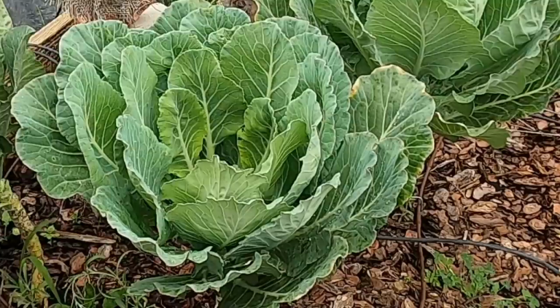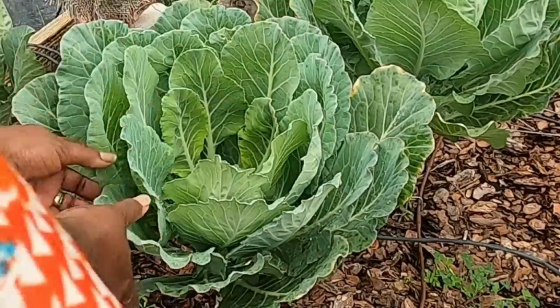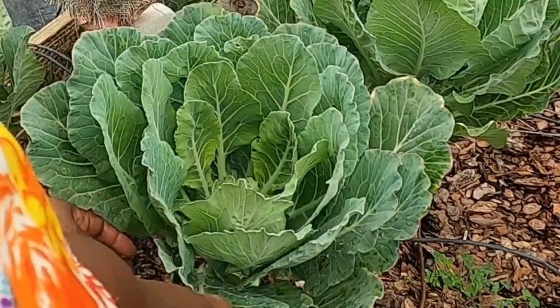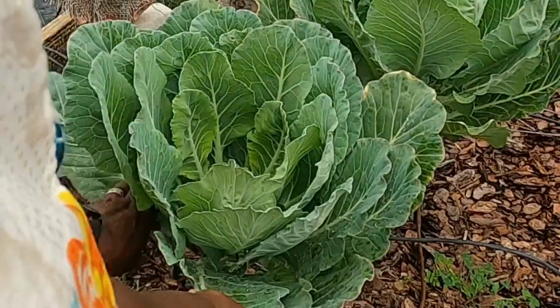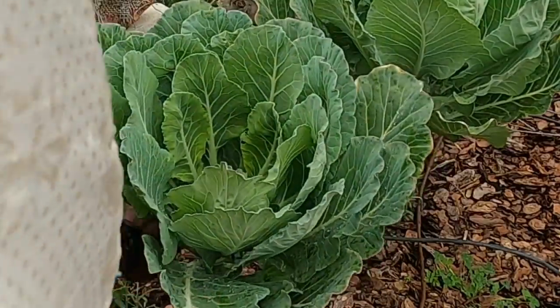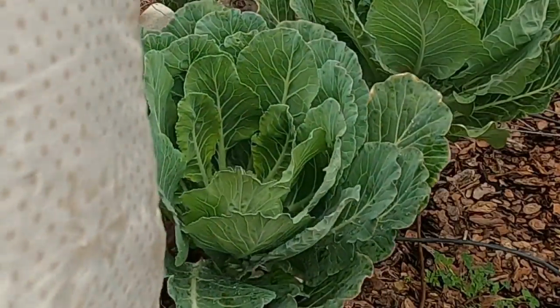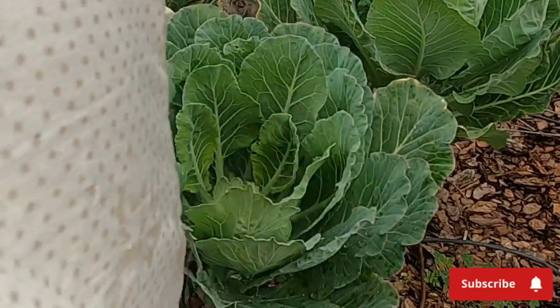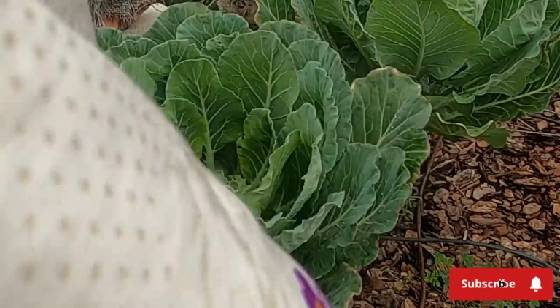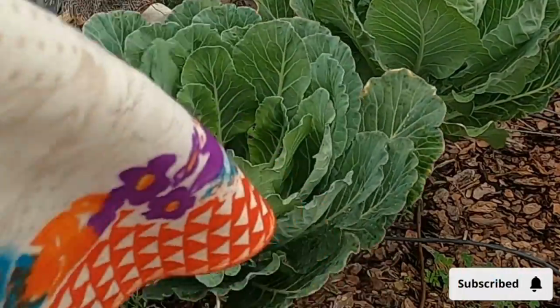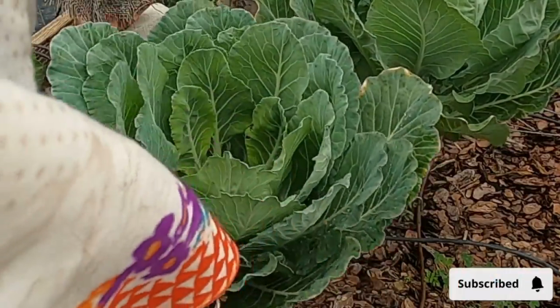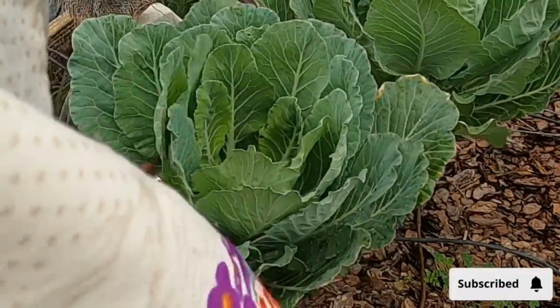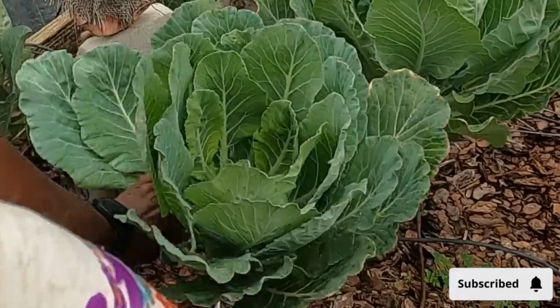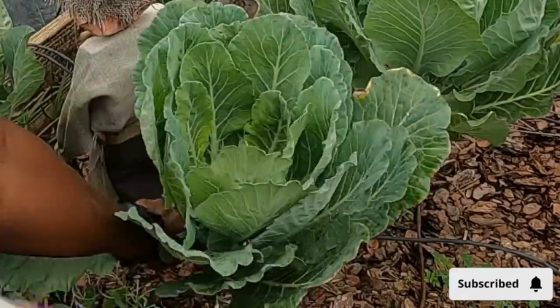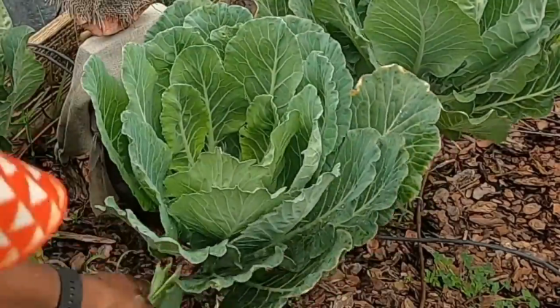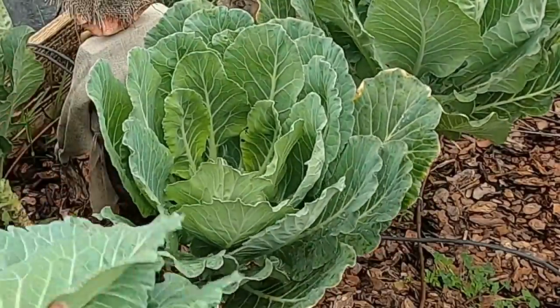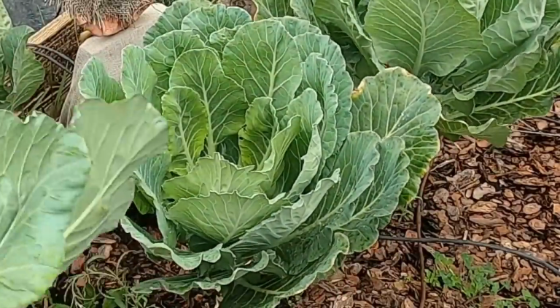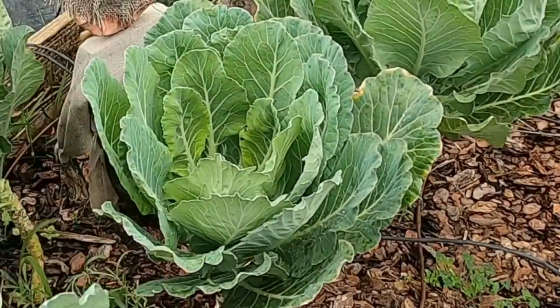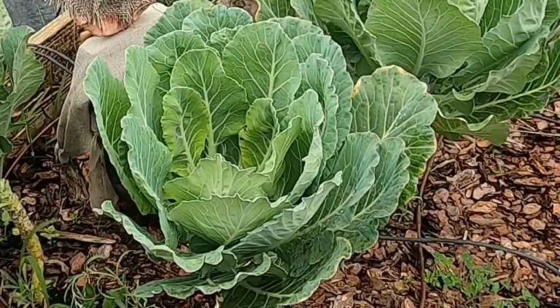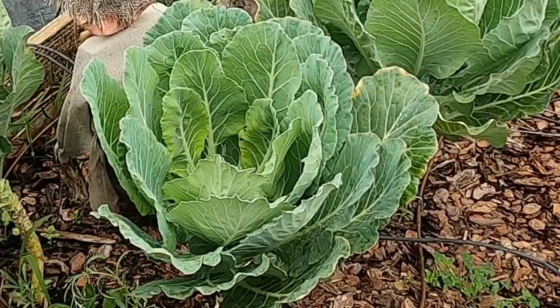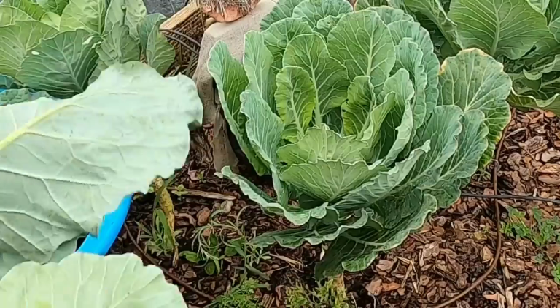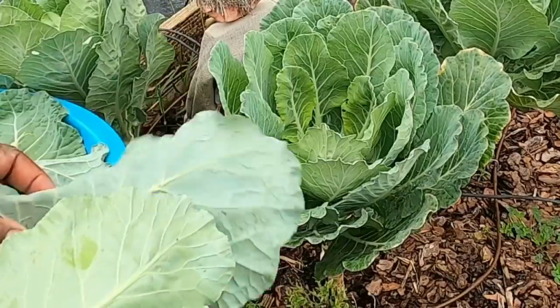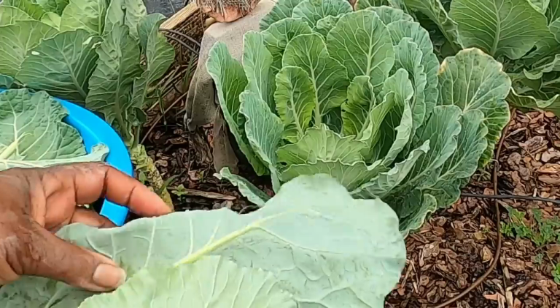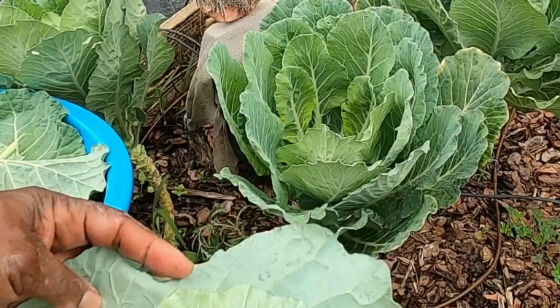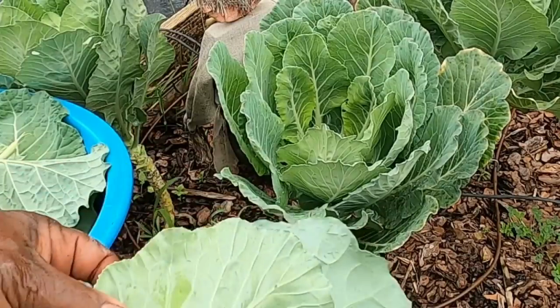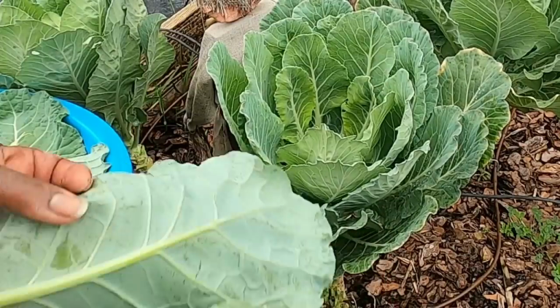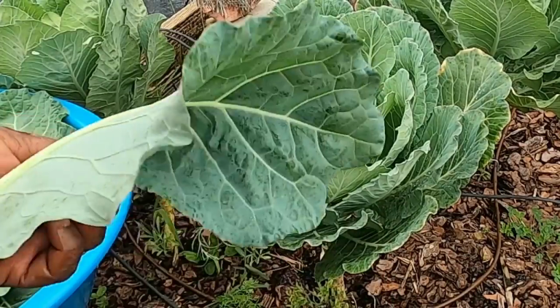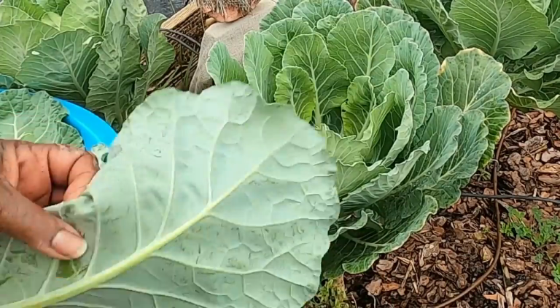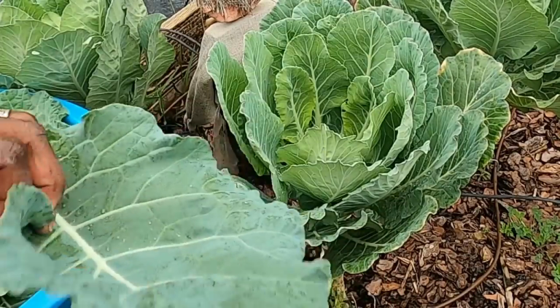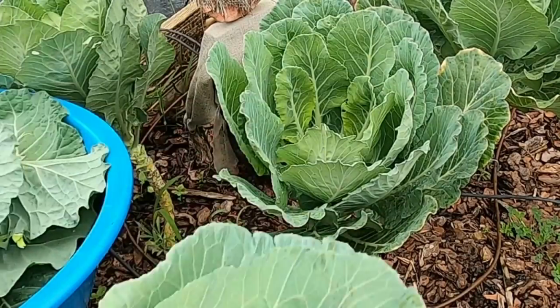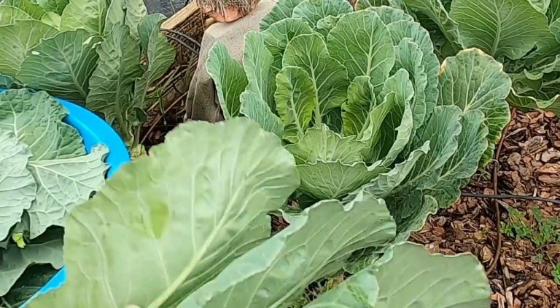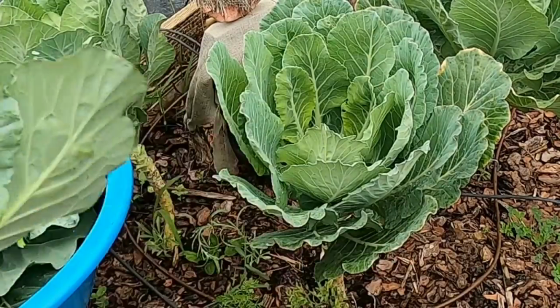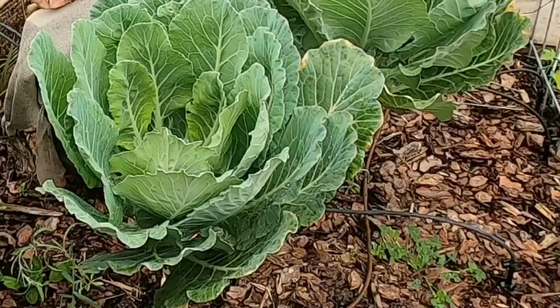Before we begin, let's talk about when to harvest collard greens. These leafy greens are best harvested when the leaves are large and vibrant, but before they become too tough. You can start harvesting the outer leaves as soon as they reach around 8 to 10 inches in length.